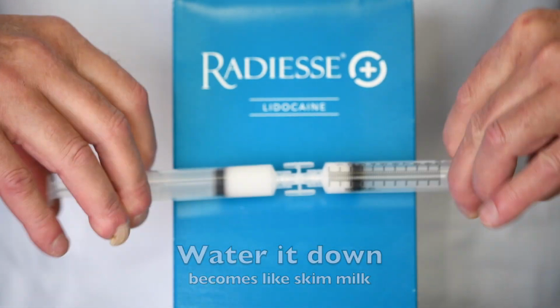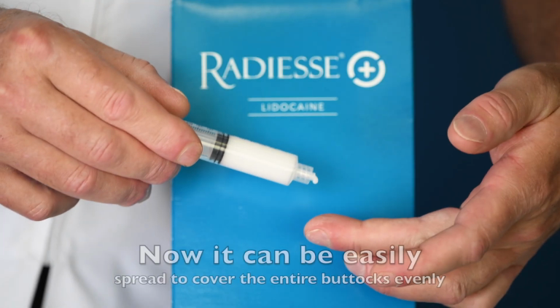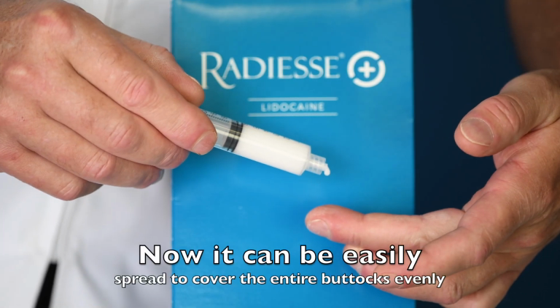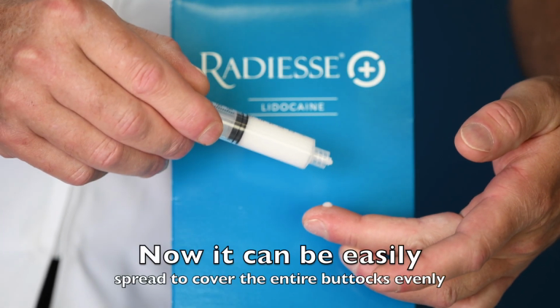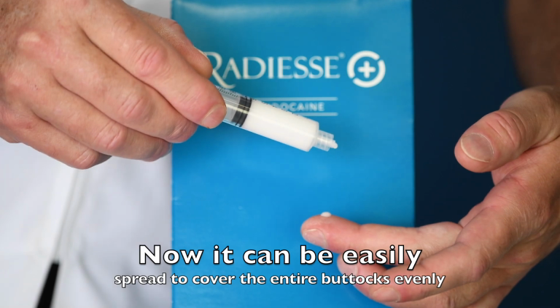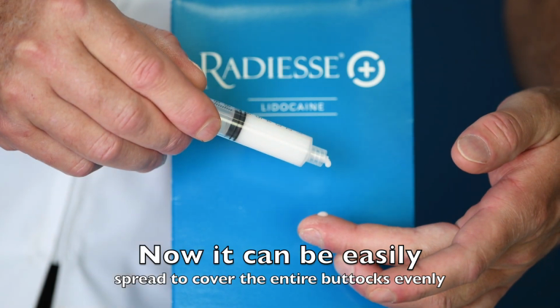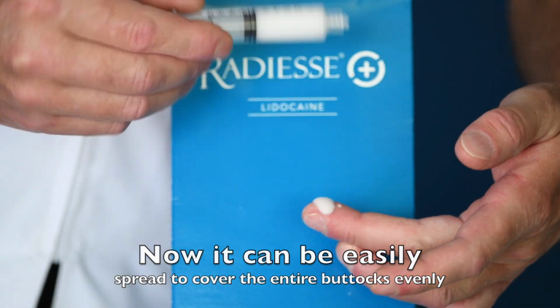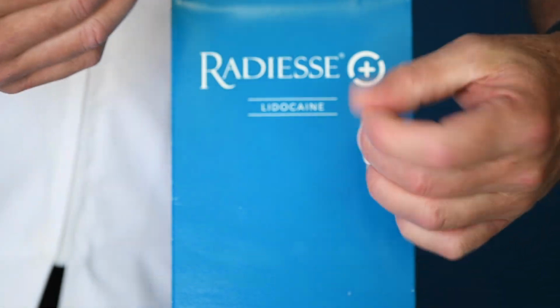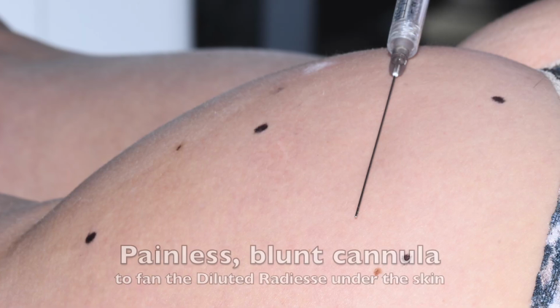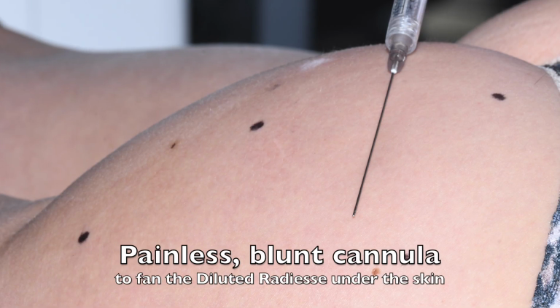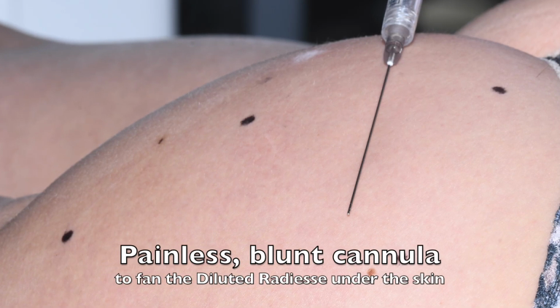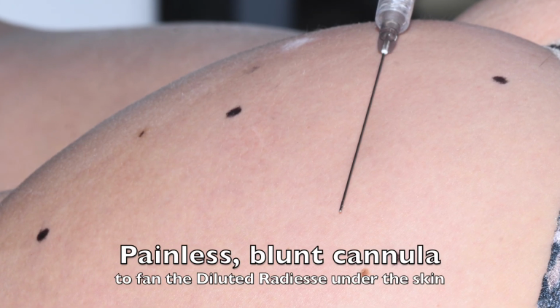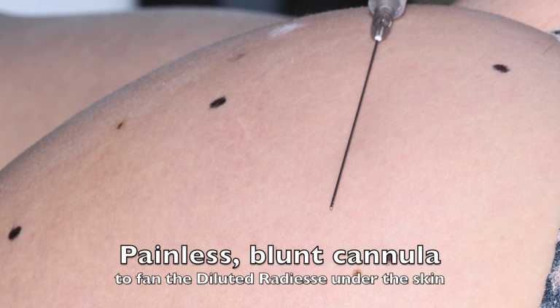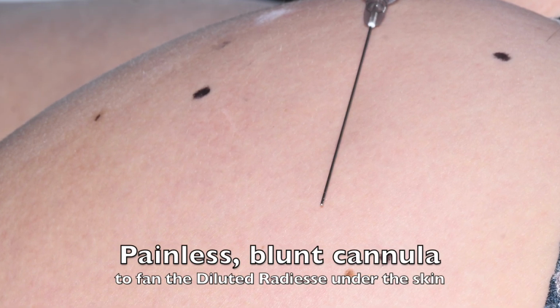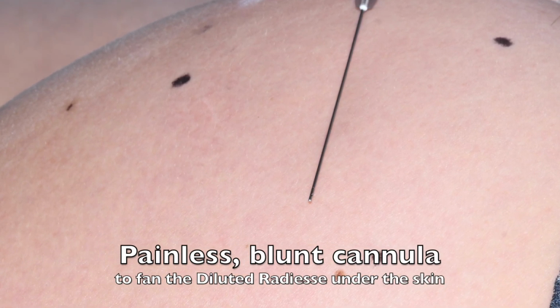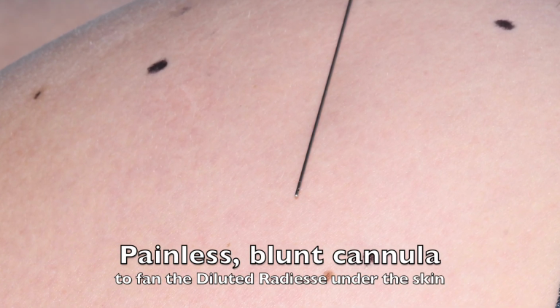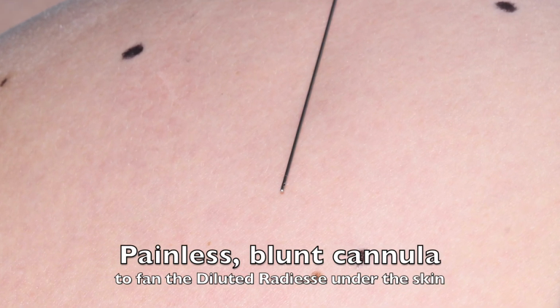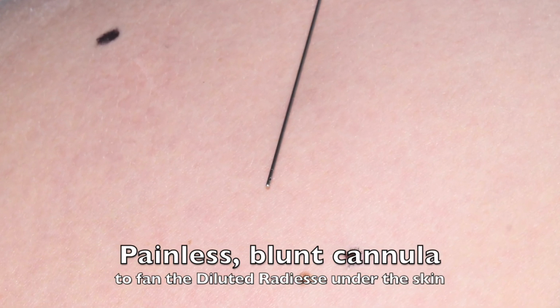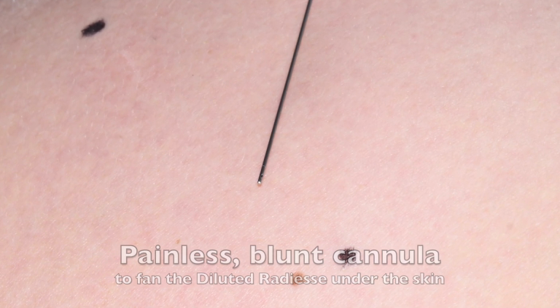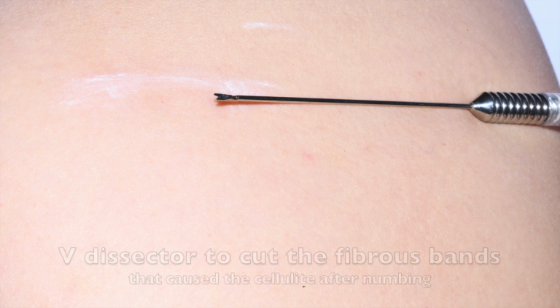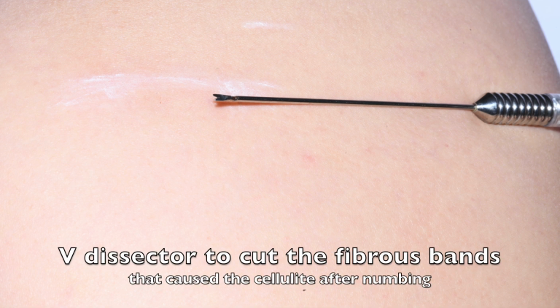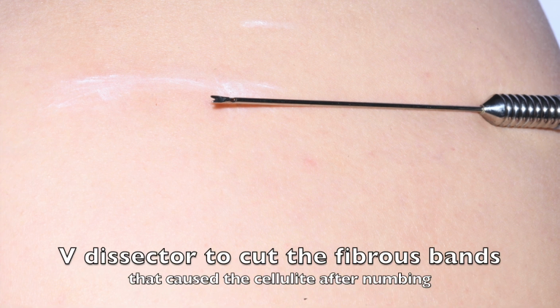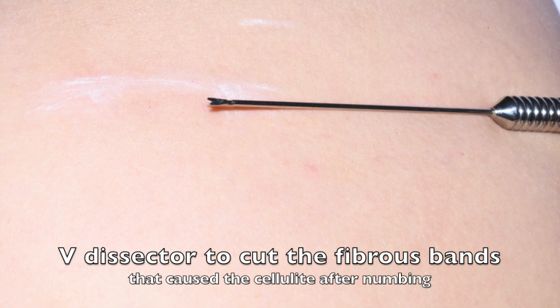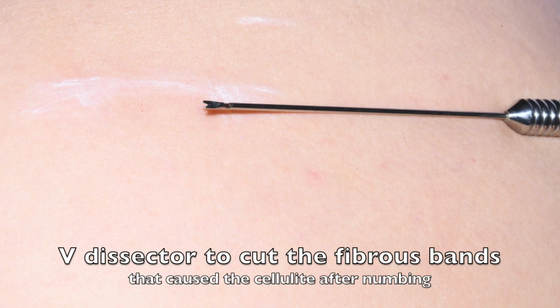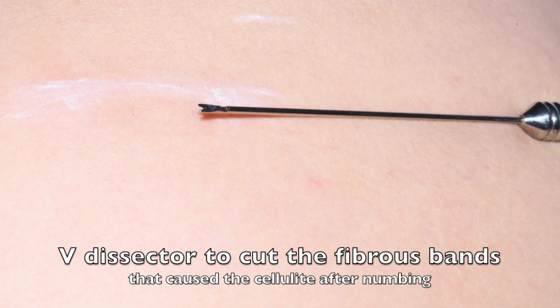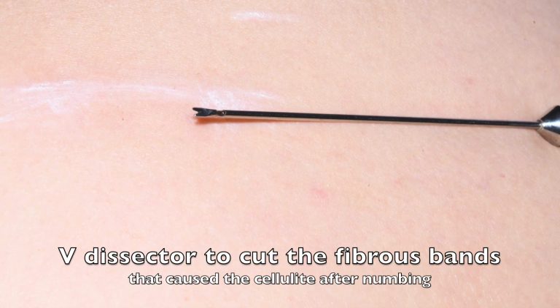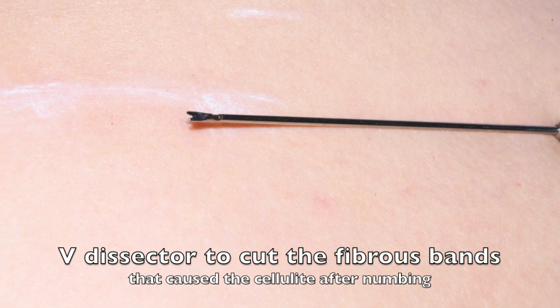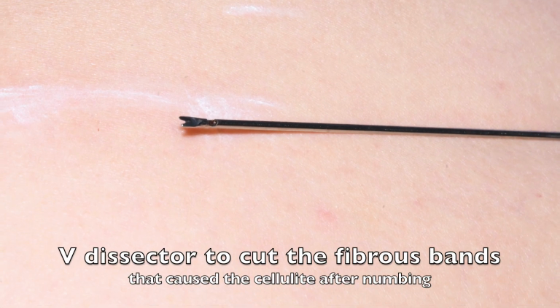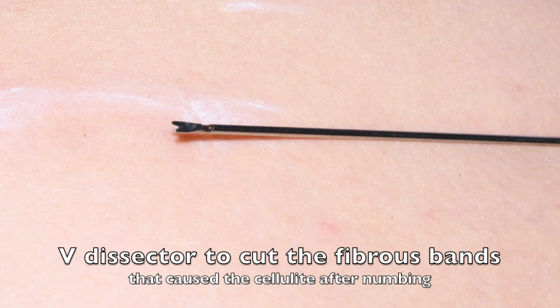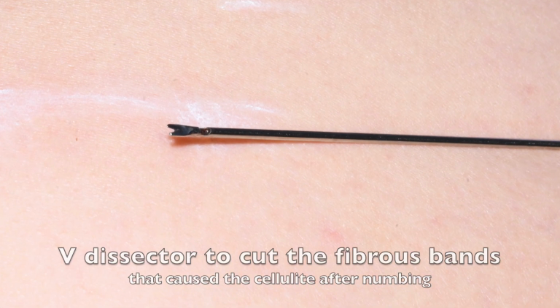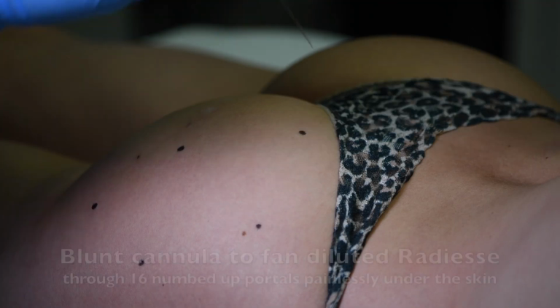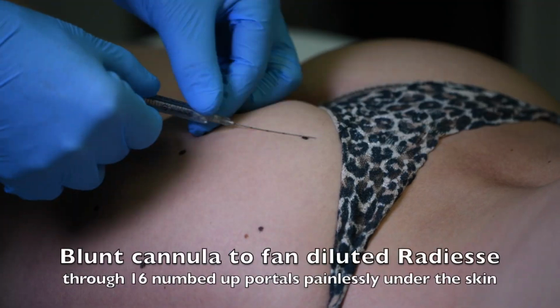Now it's no problem spreading this easily over the entire buttocks. It needs to be injected just beneath the skin. We're going to do that painlessly, so we use a blunt cannula. The cellulite though has to be done with a sharper cannula.